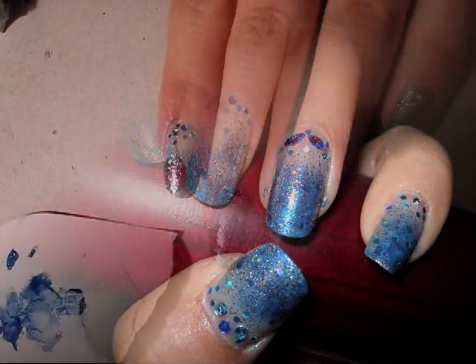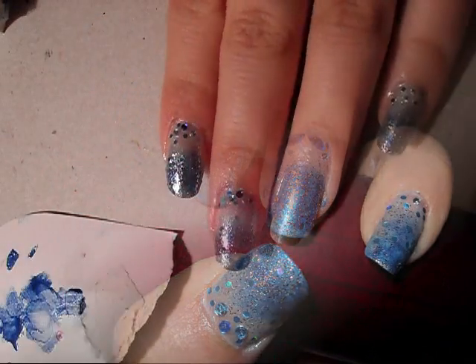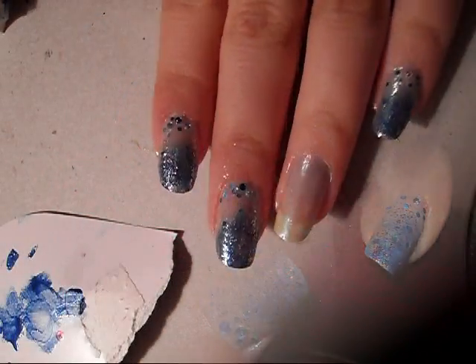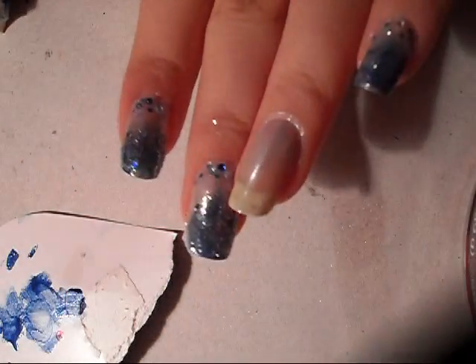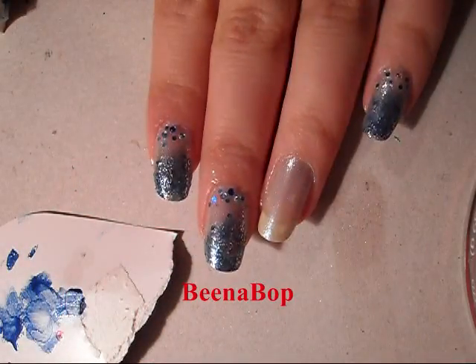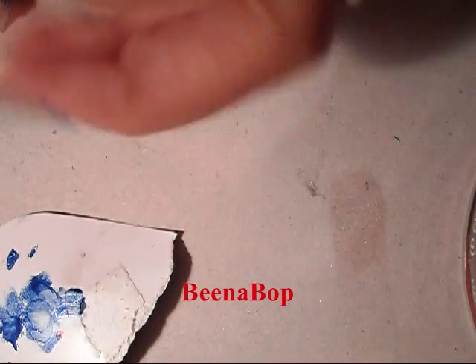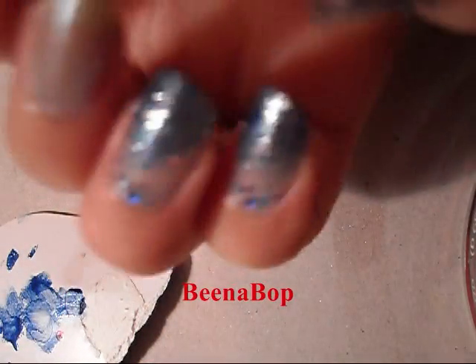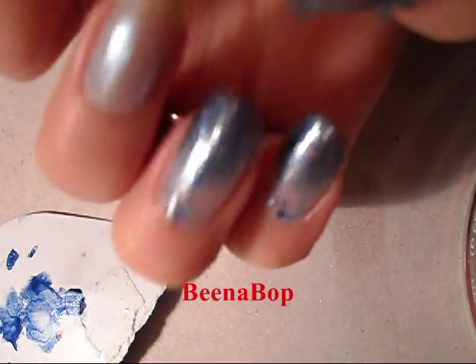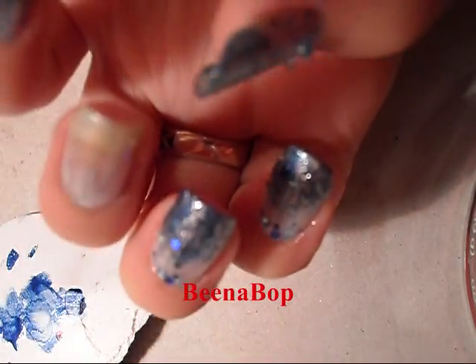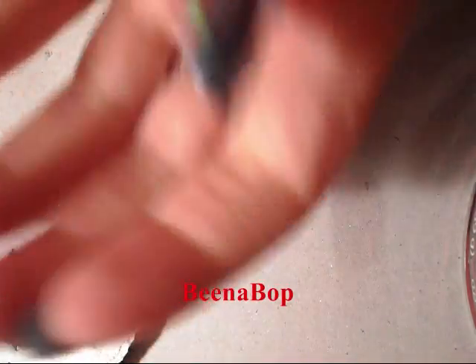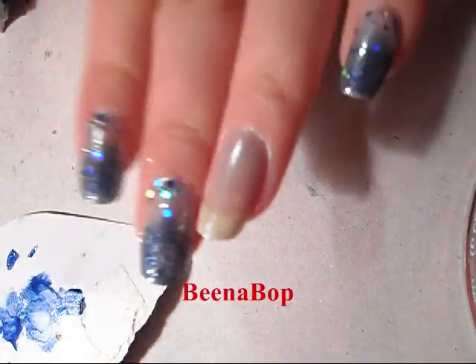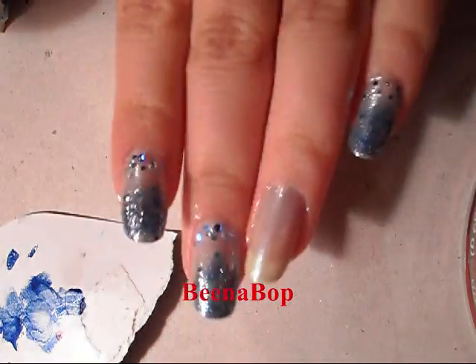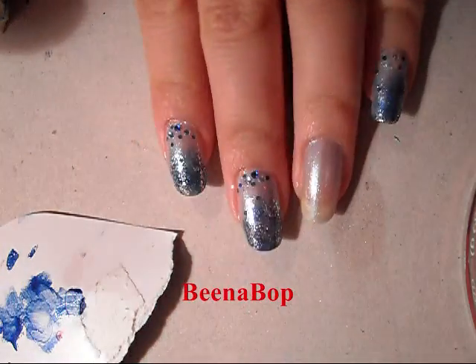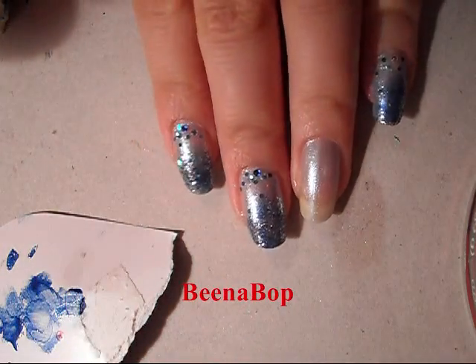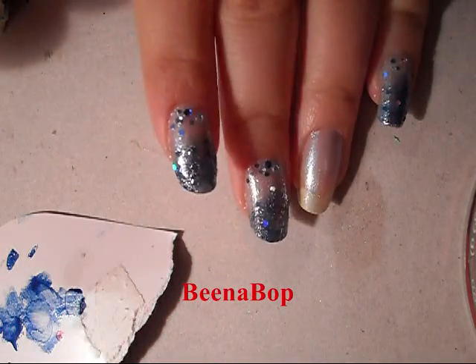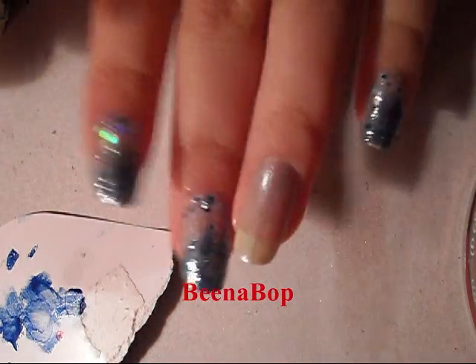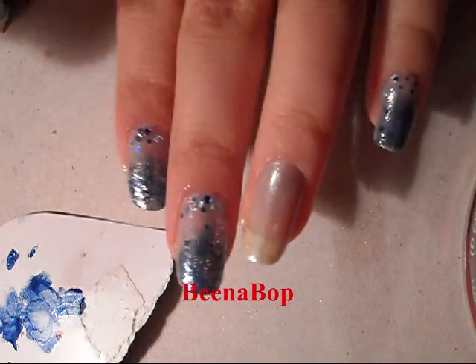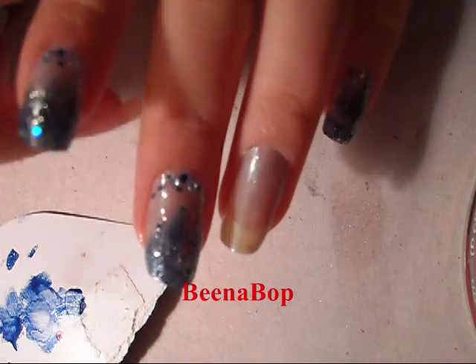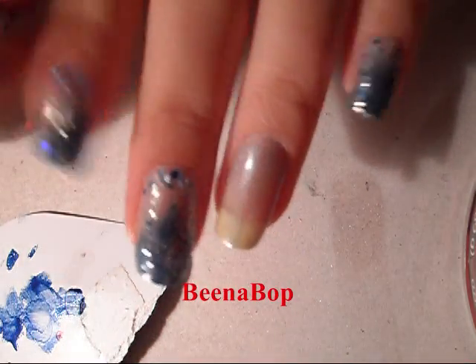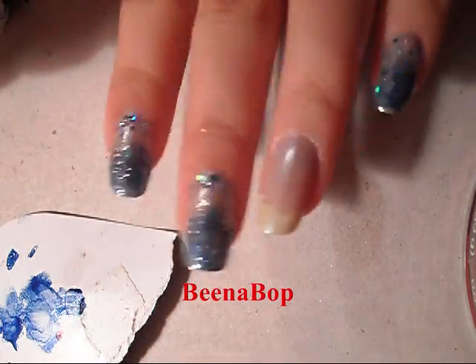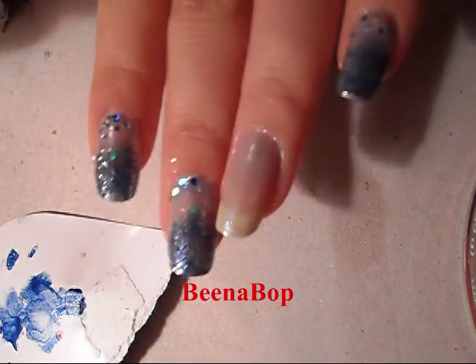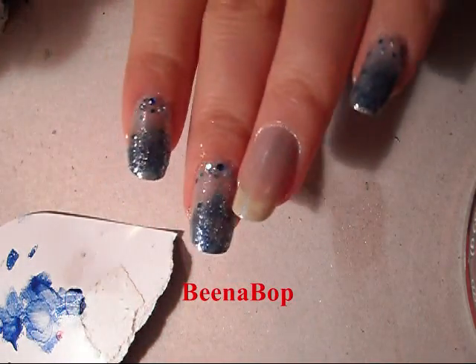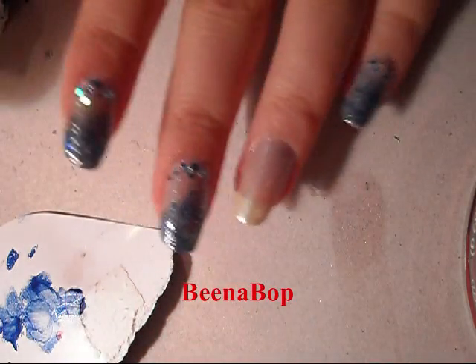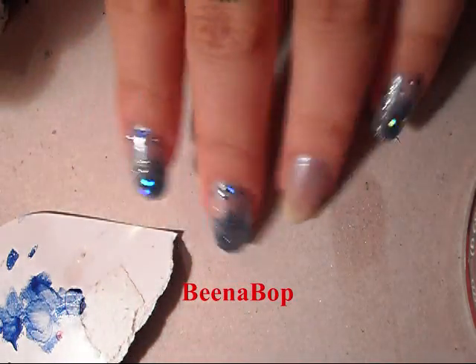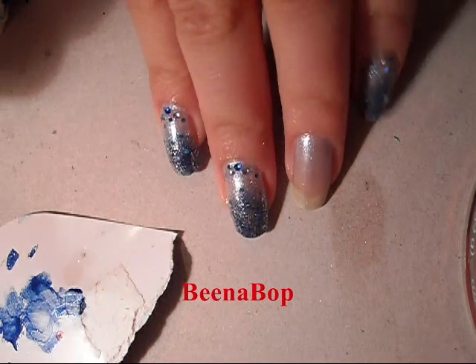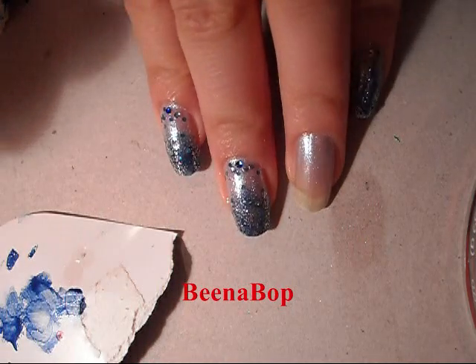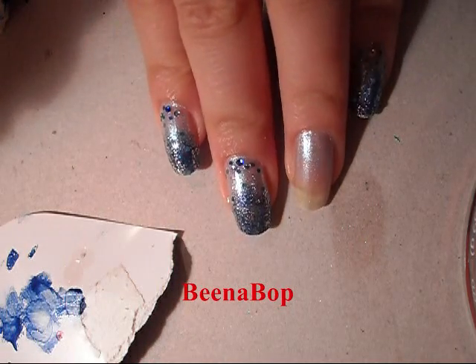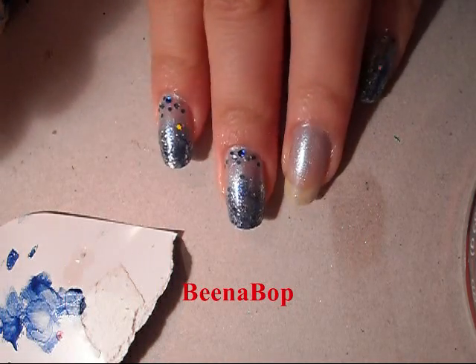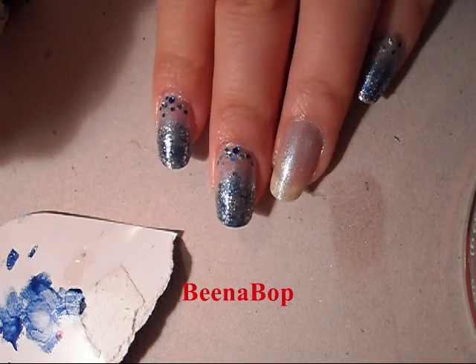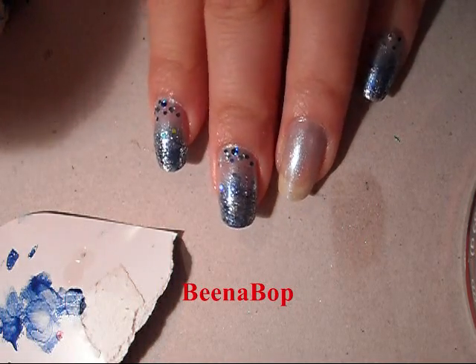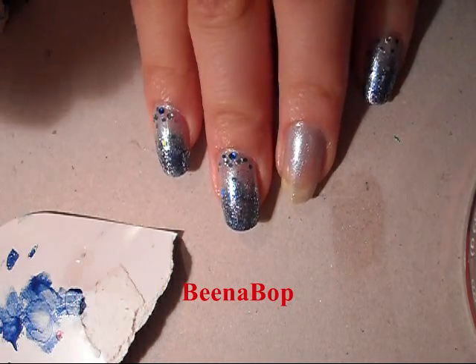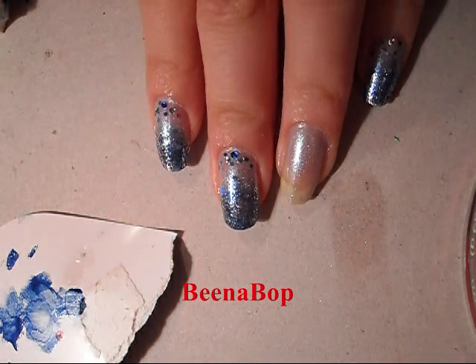Hello everyone! Today I'm going to be showing you guys how to do this nail look and I'm calling these my ice queen nails. This is what I would imagine an ice queen or snow queen's nails would look like.